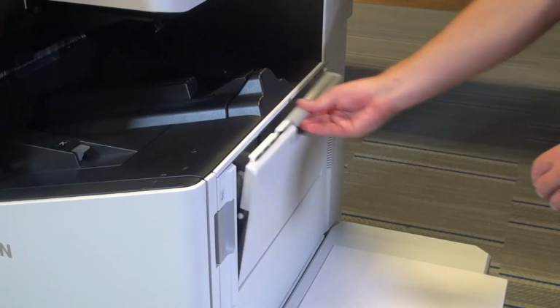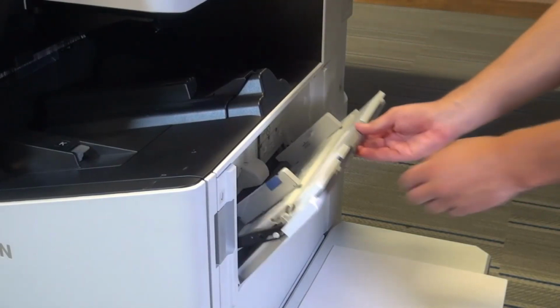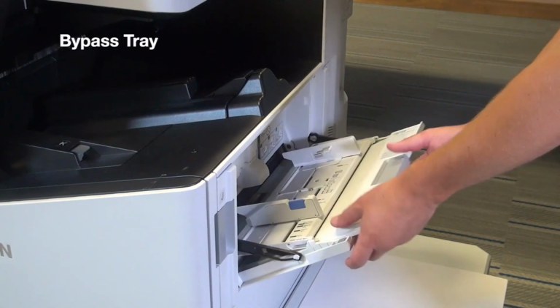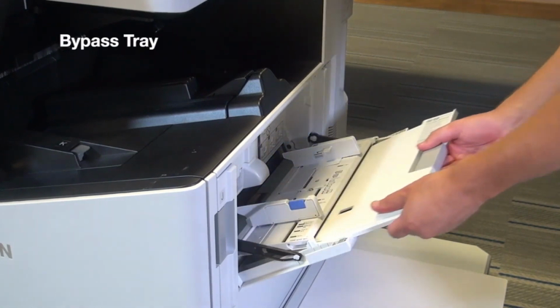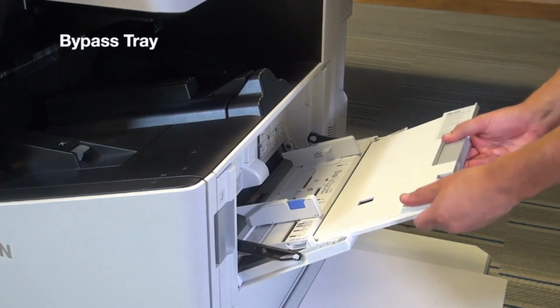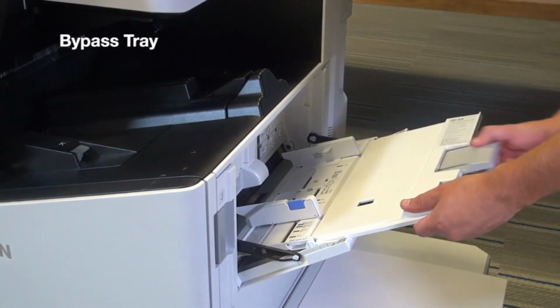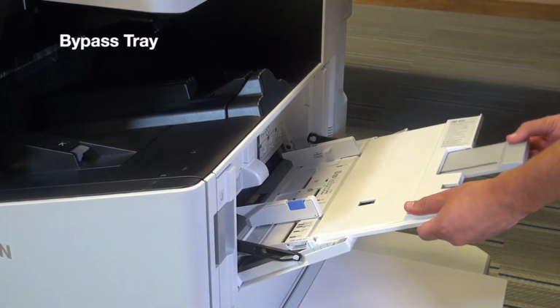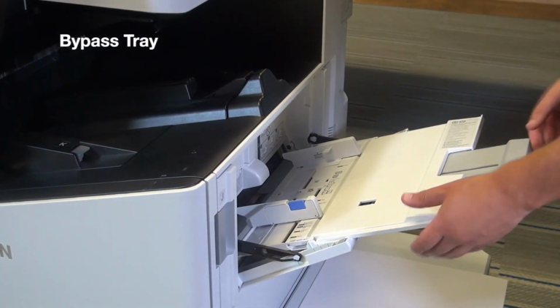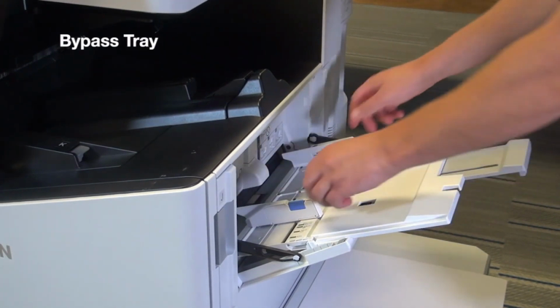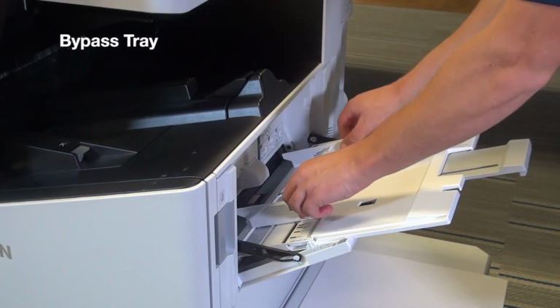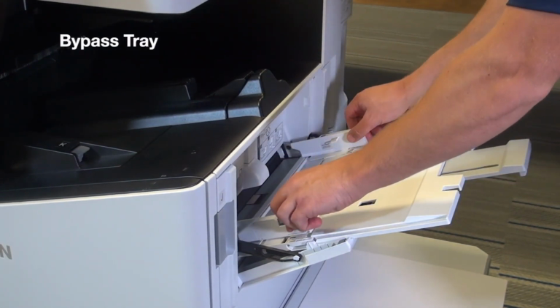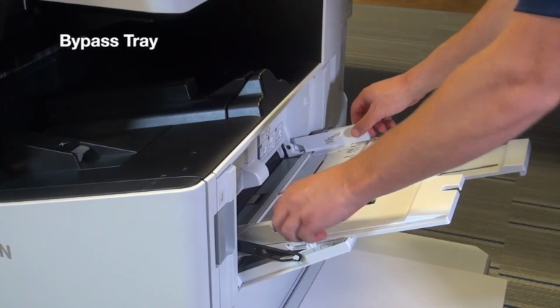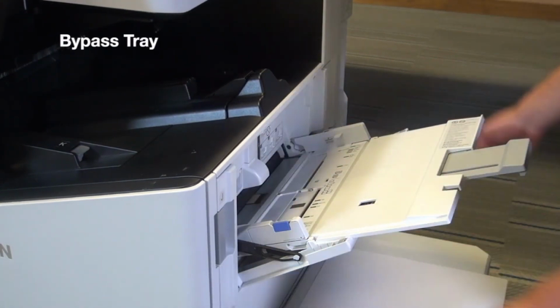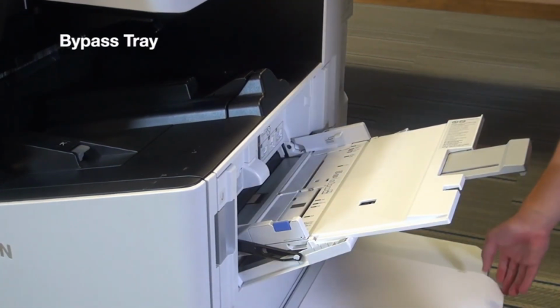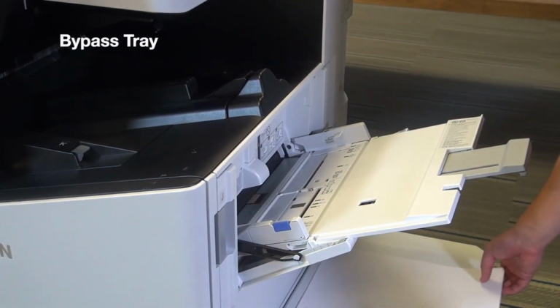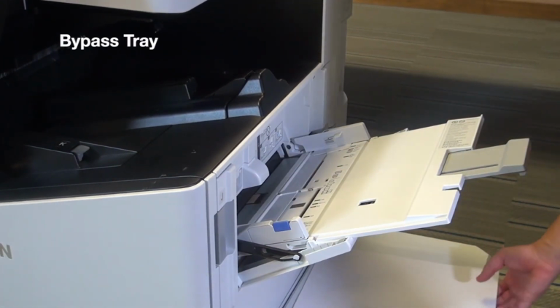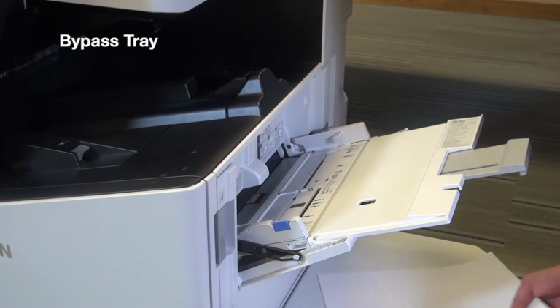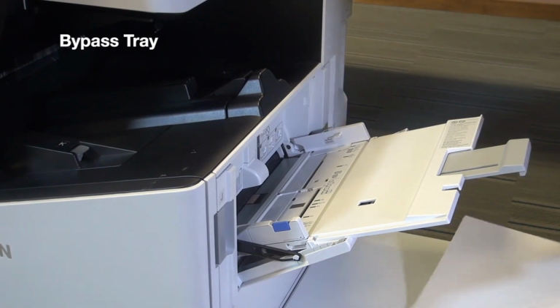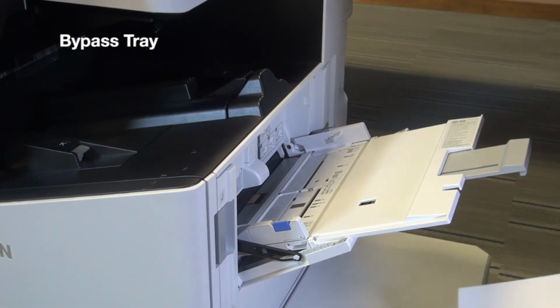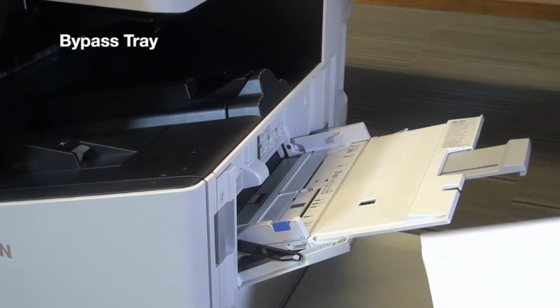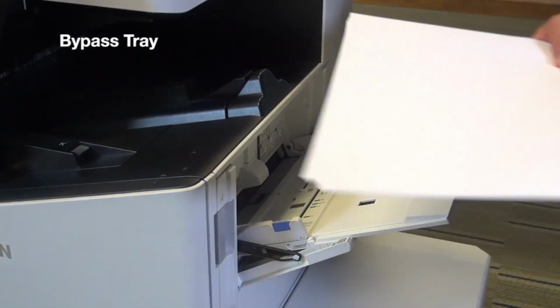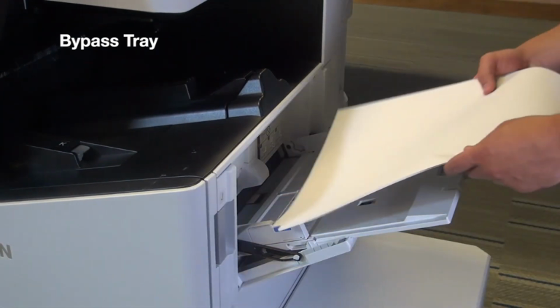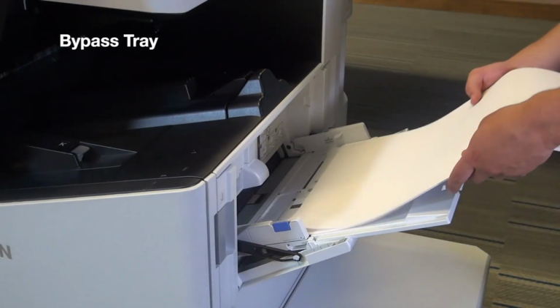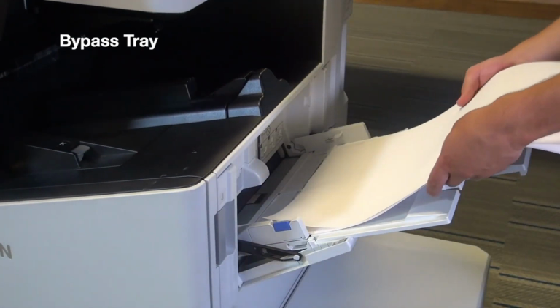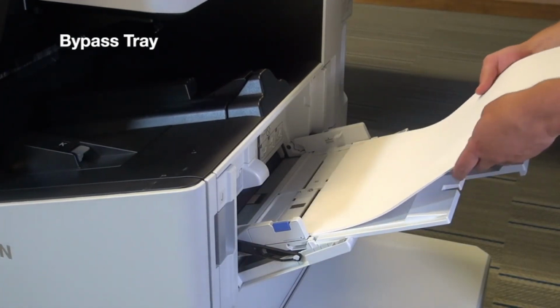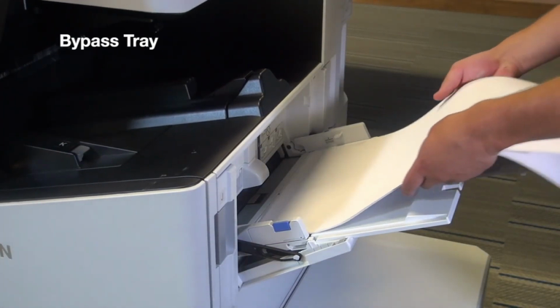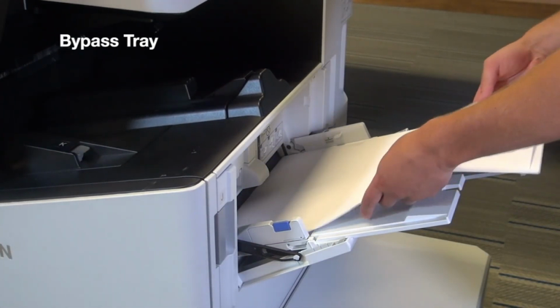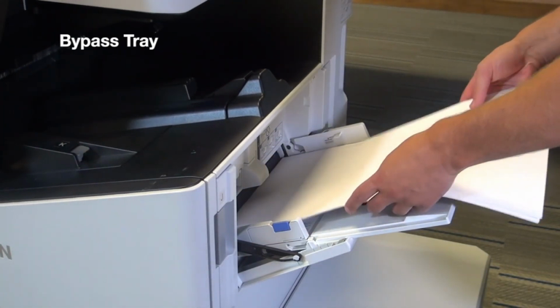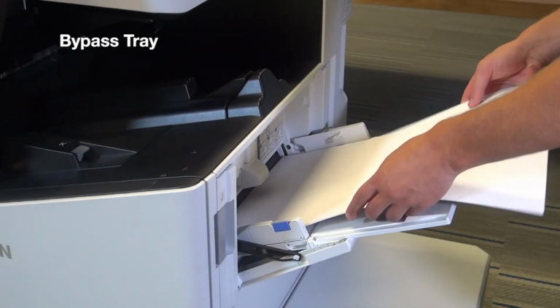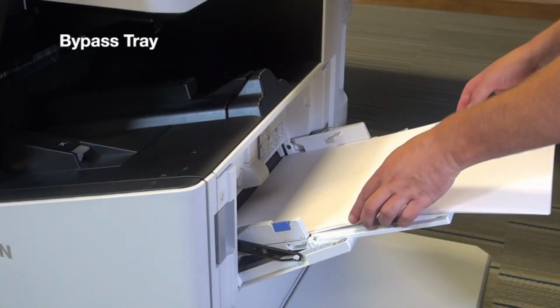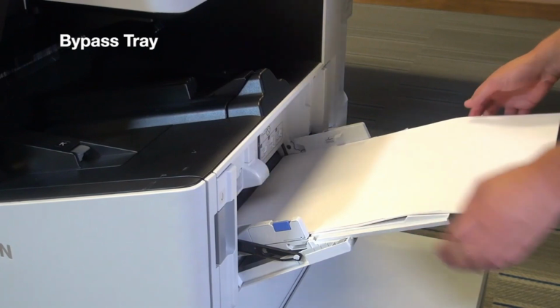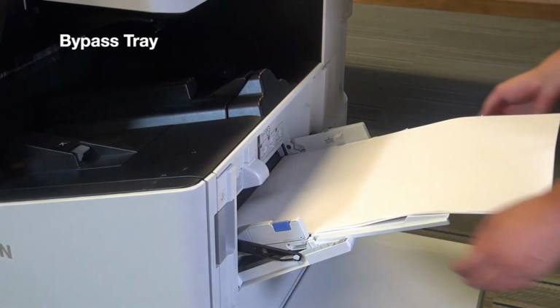There's also a bypass tray on the side, and this is designed to handle media types such as envelopes or heavier cardstock that normally can't go in the cassette tray. The bypass tray can hold approximately 150 pages.